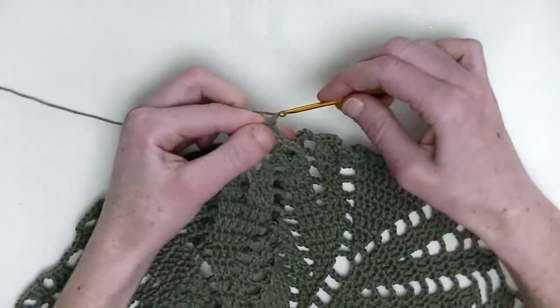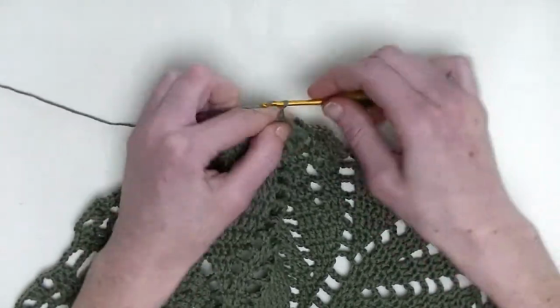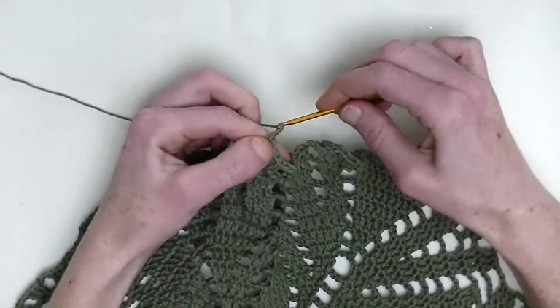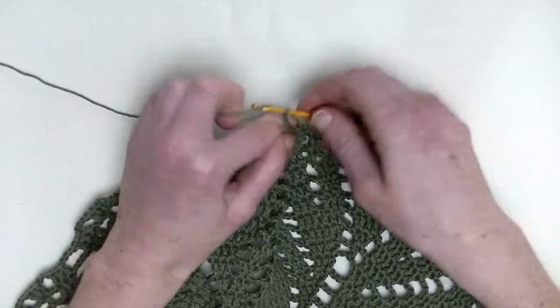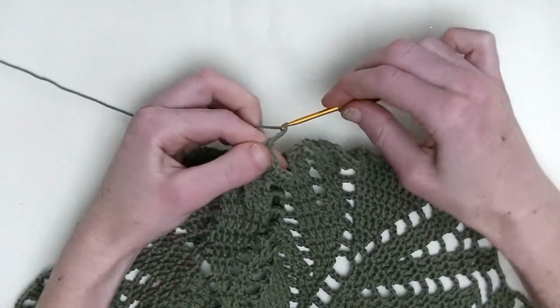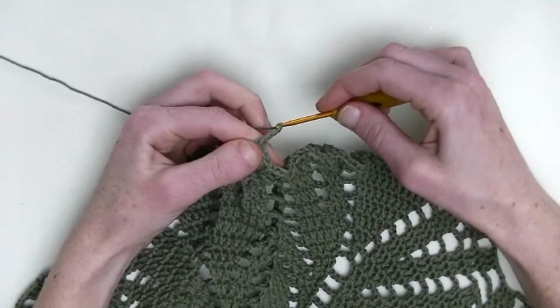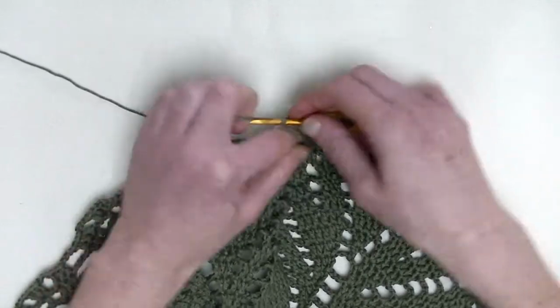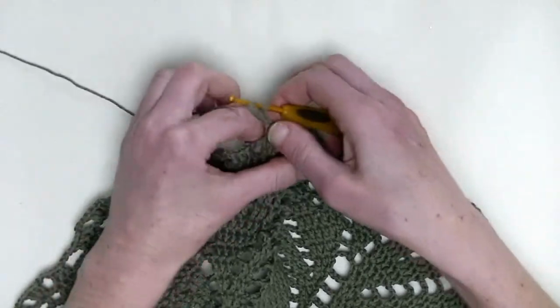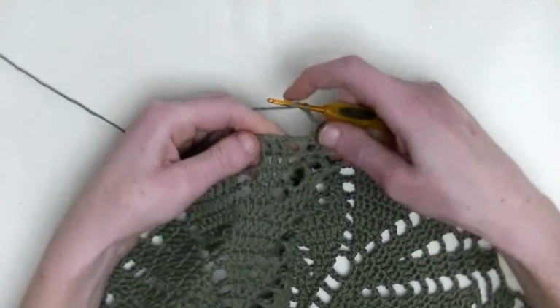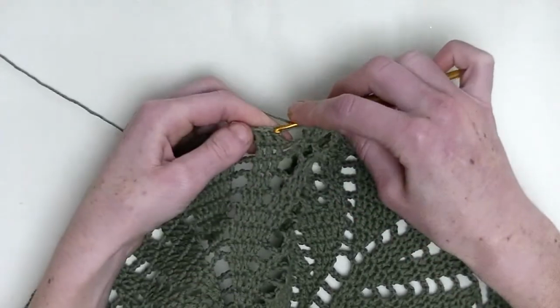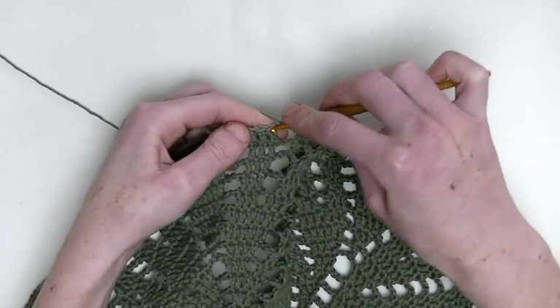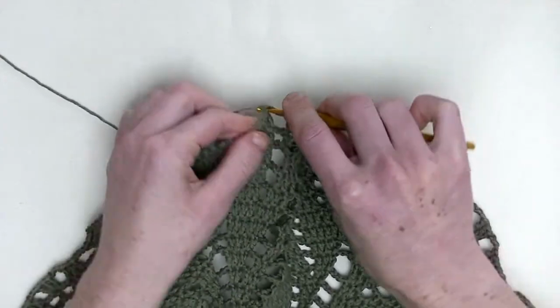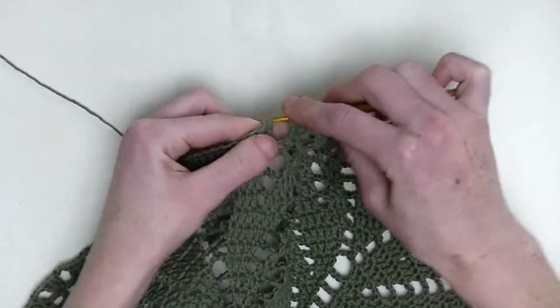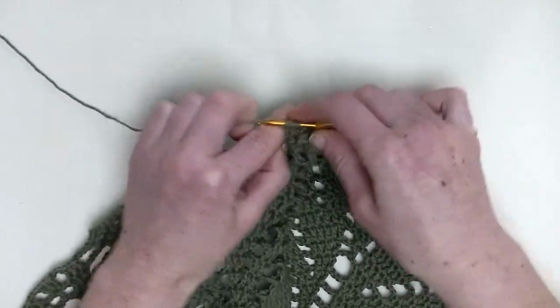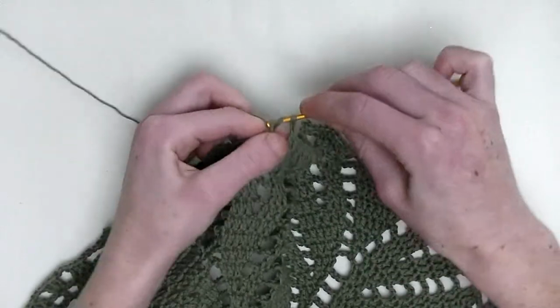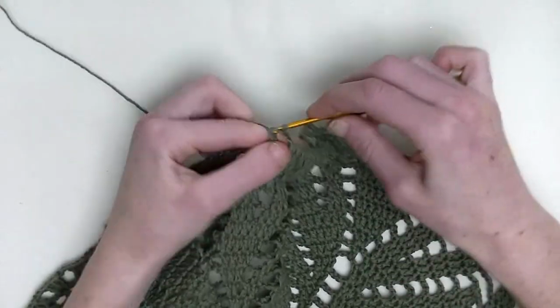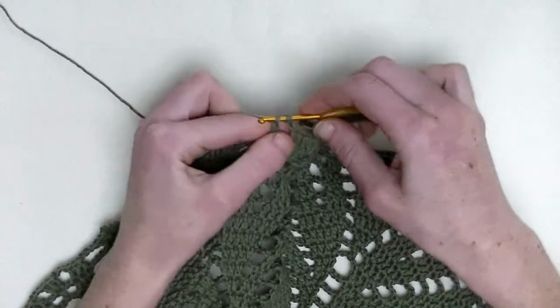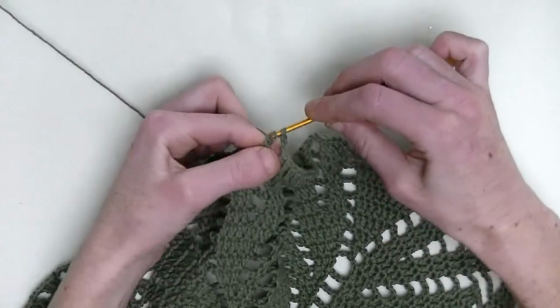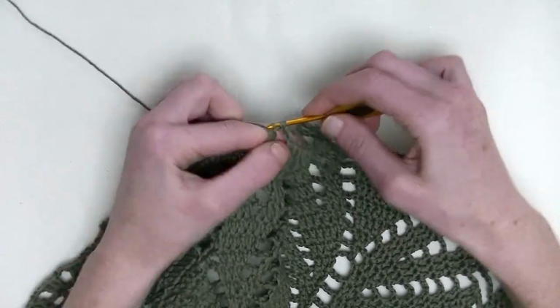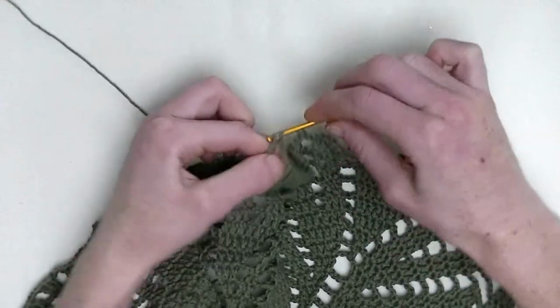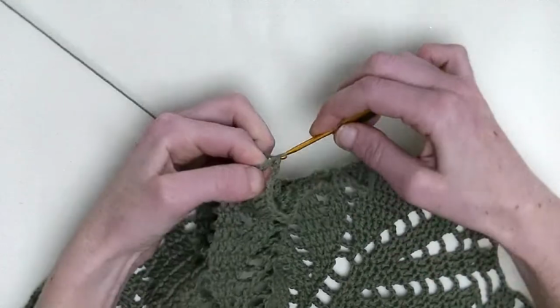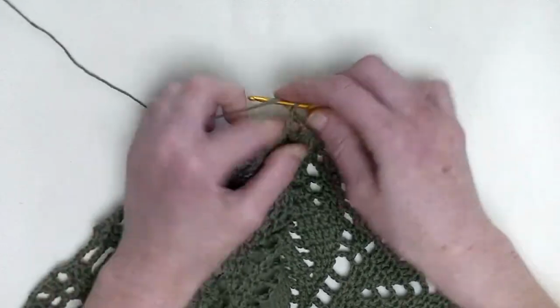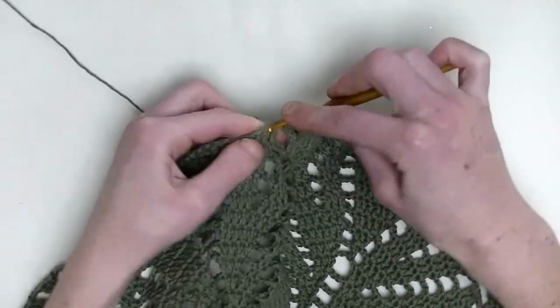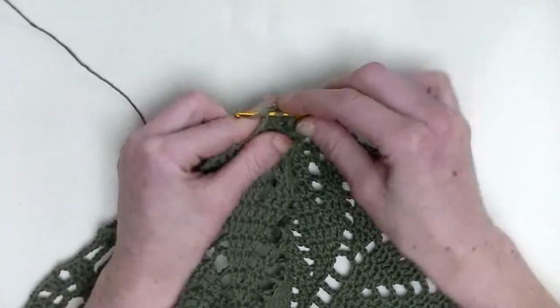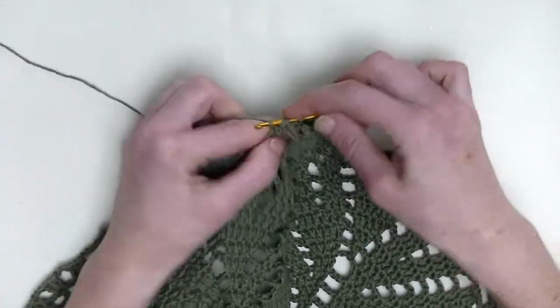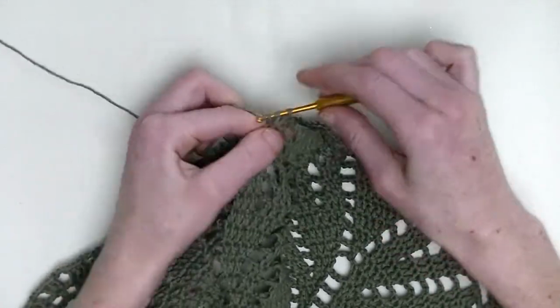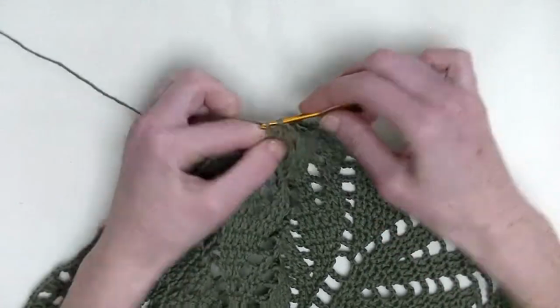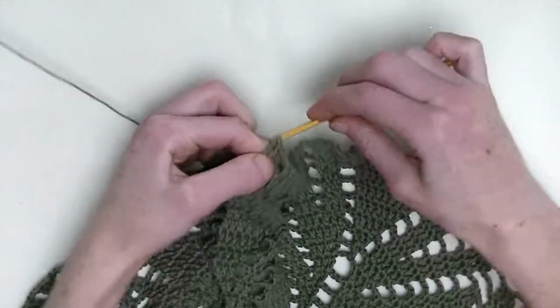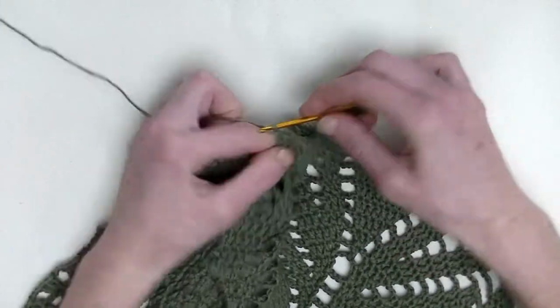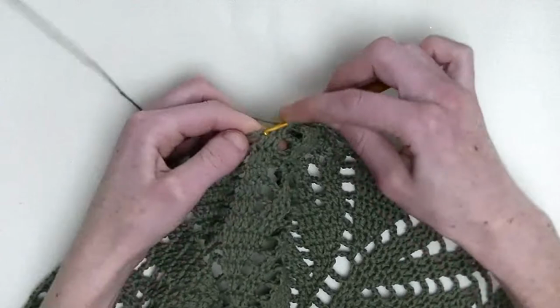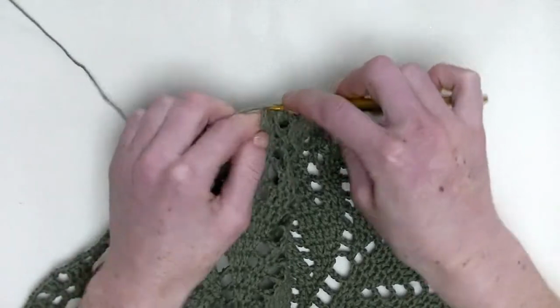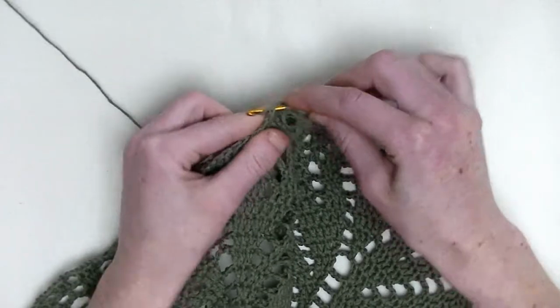Chain three. In the following three stitches, you make each one double crochet. So that's number one, in the next number two, and the following stitch number three.